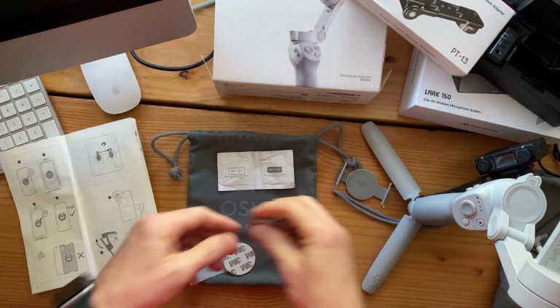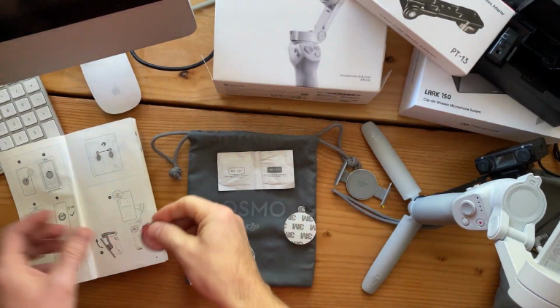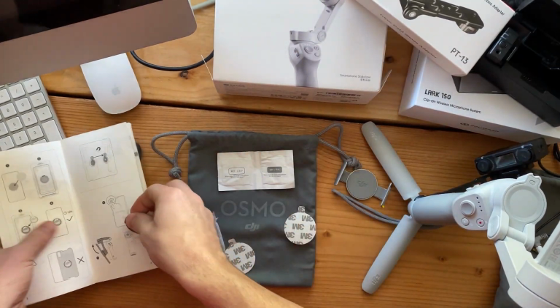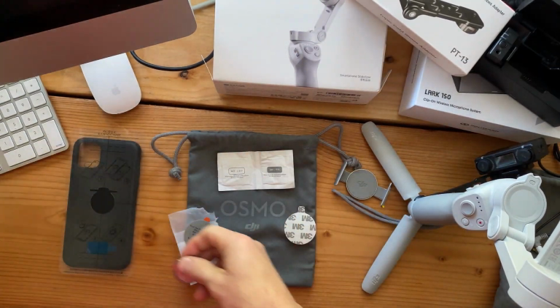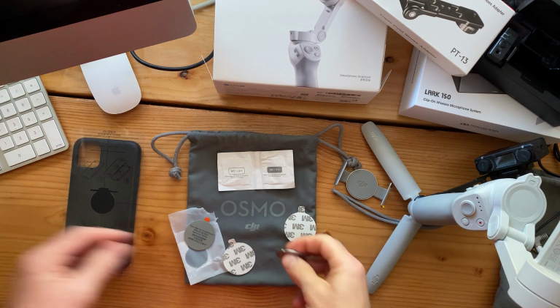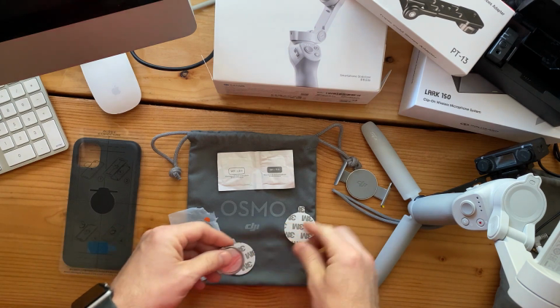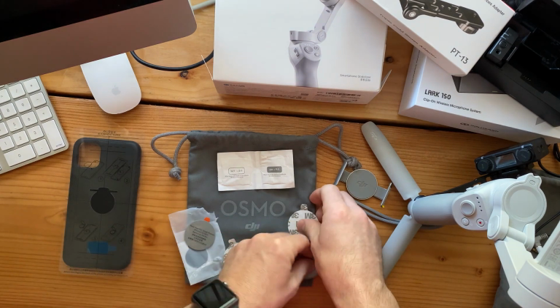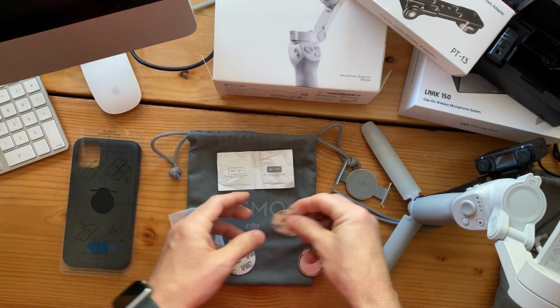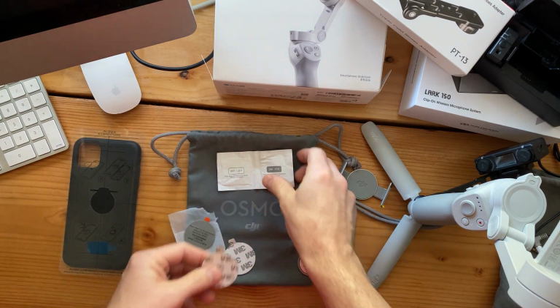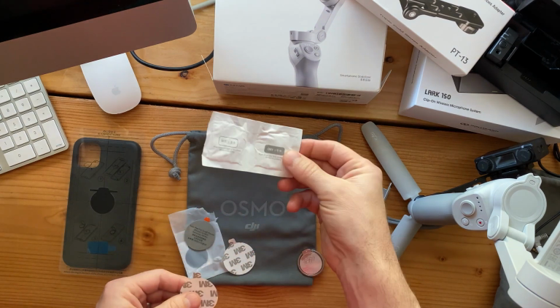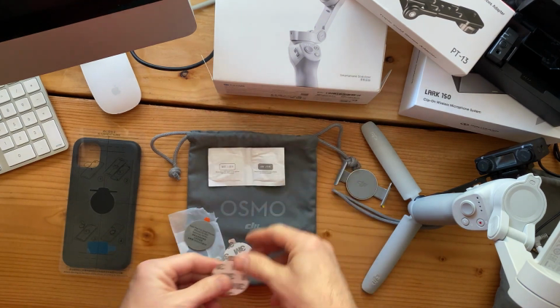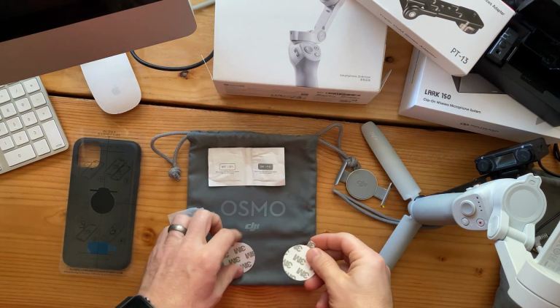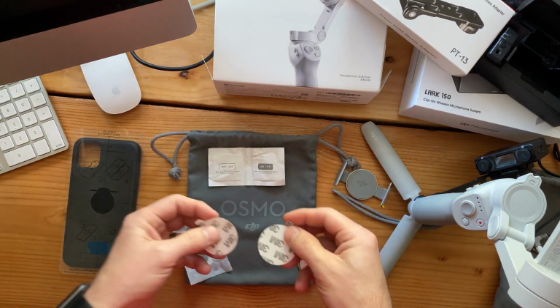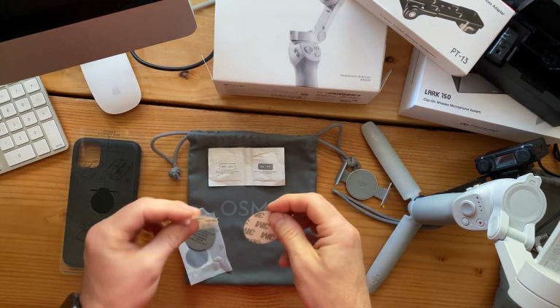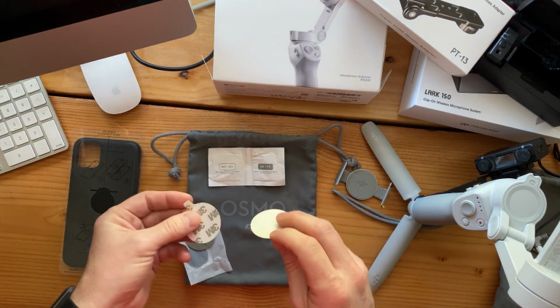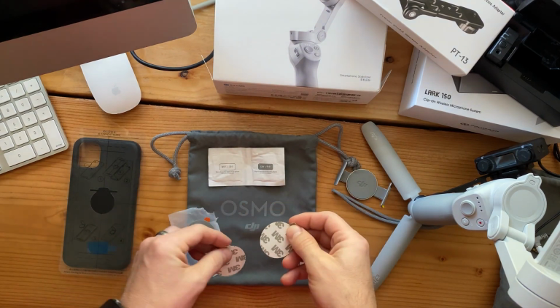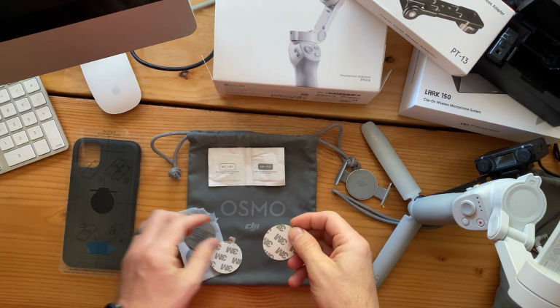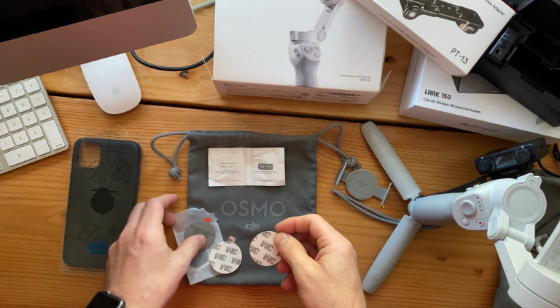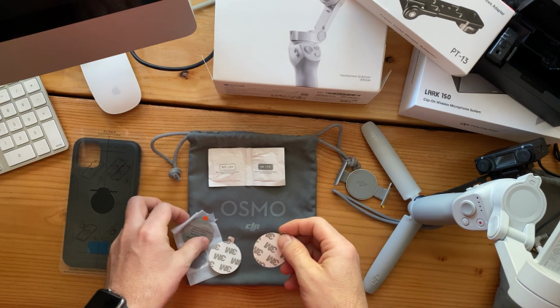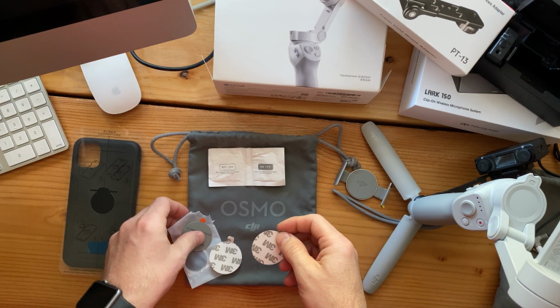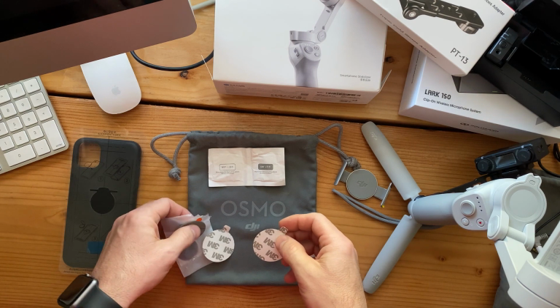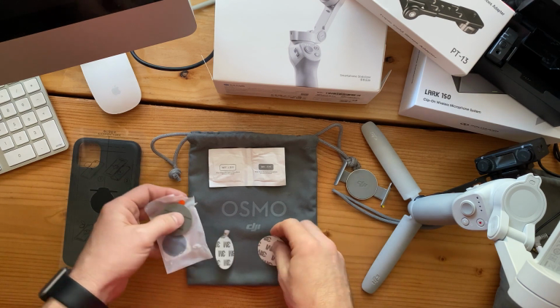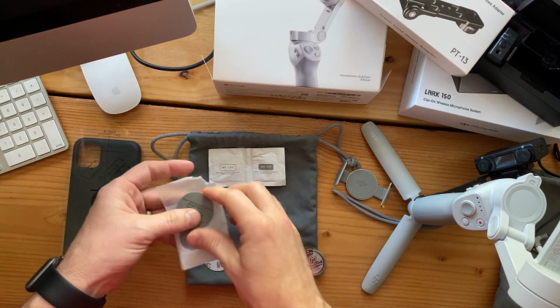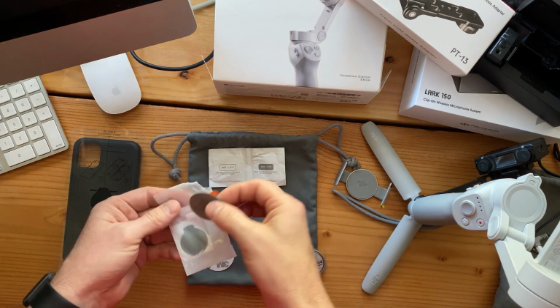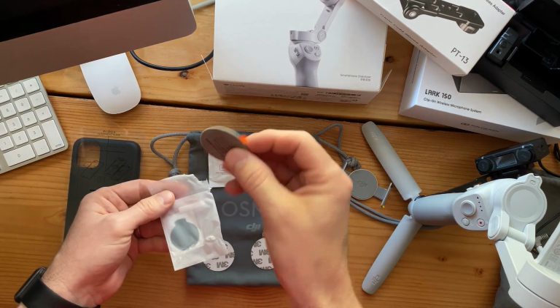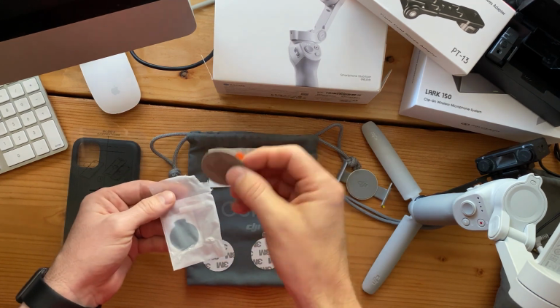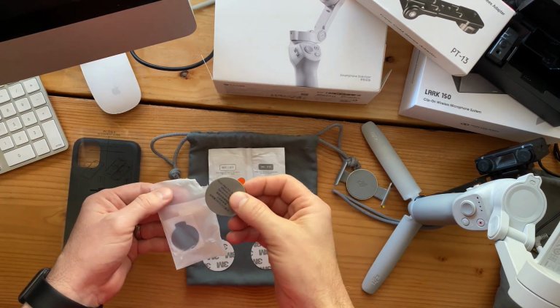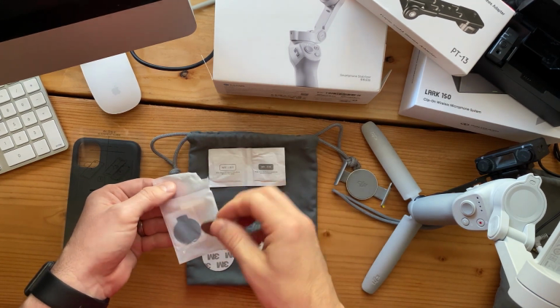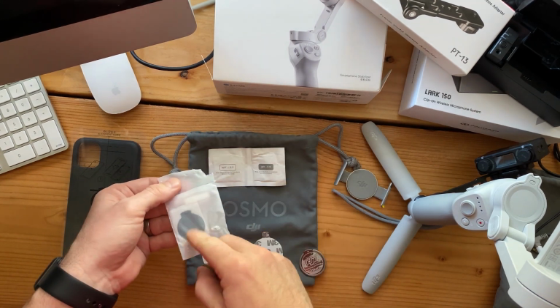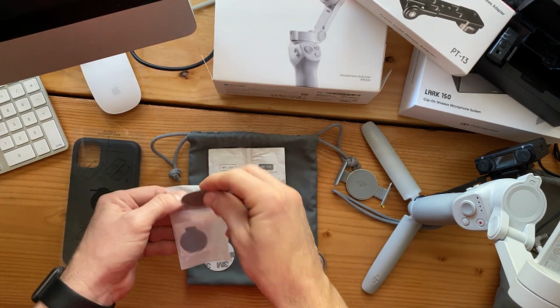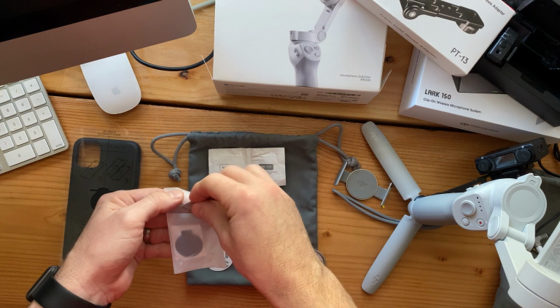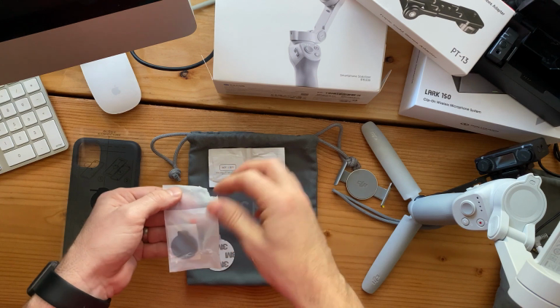So let's get started. In the case you're gonna have a wet-dry, a couple of the stickies that will go onto your phone or onto your iPhone case, as well as a riser for phones that are a little bit smaller, an extra piece in here.